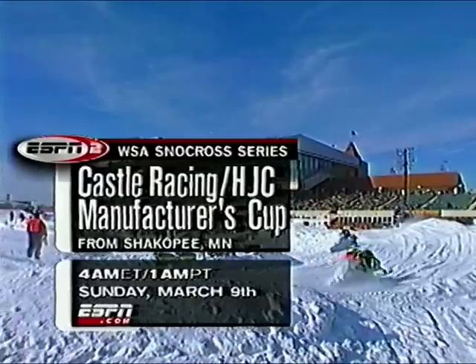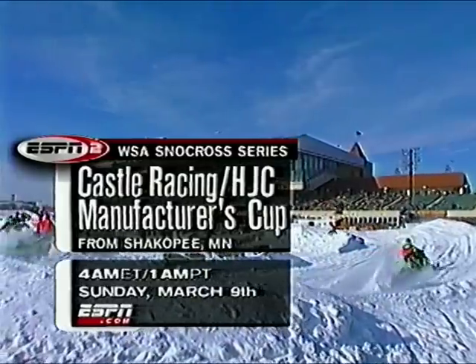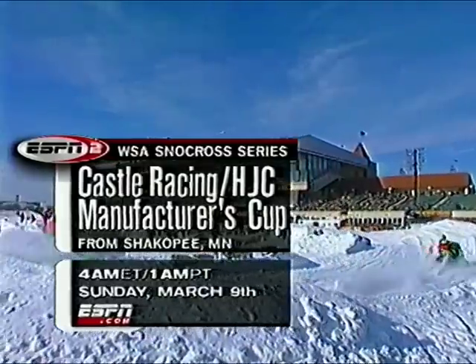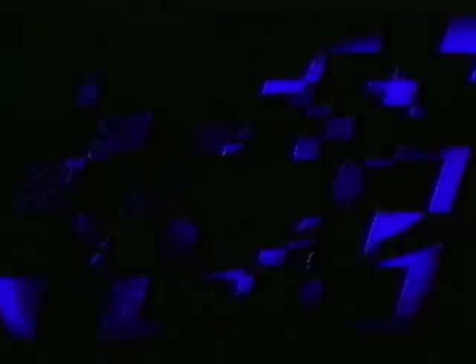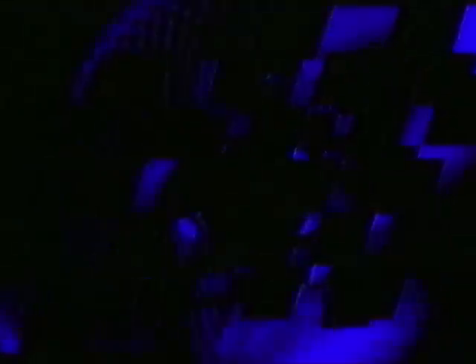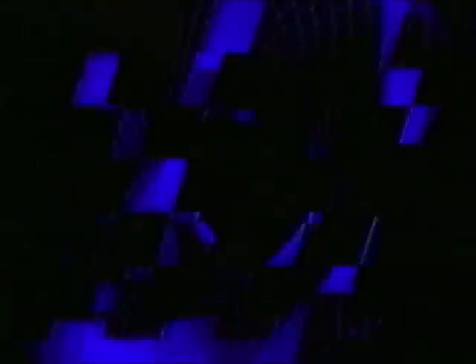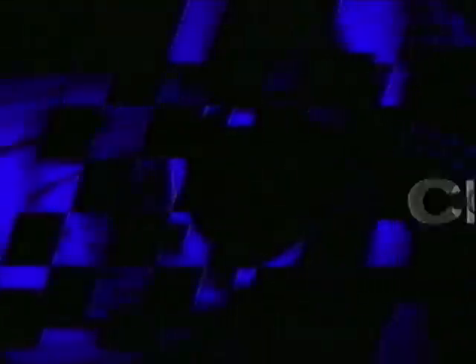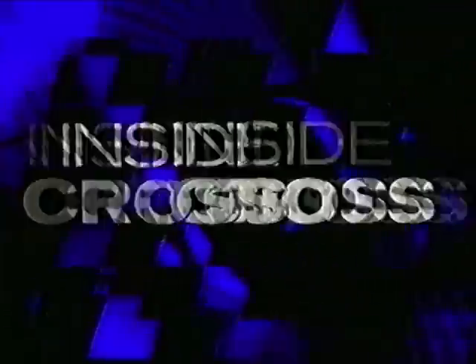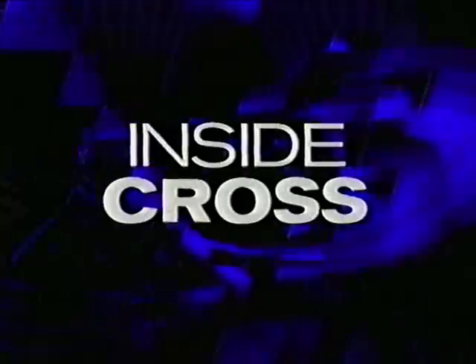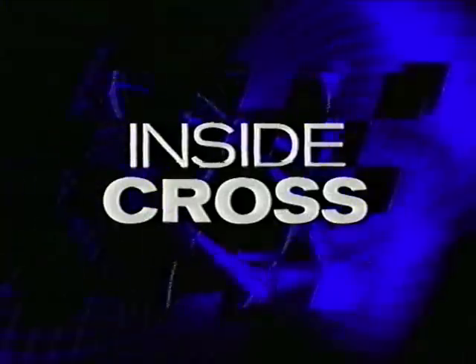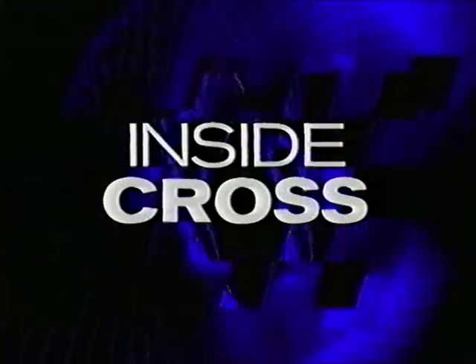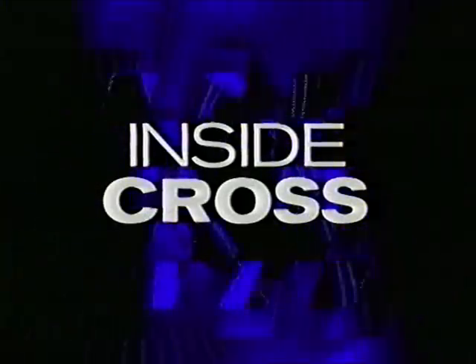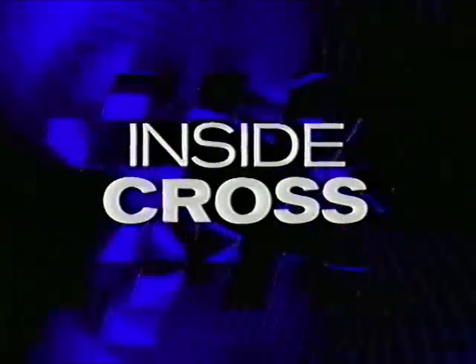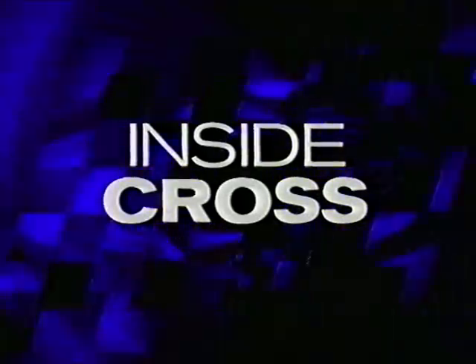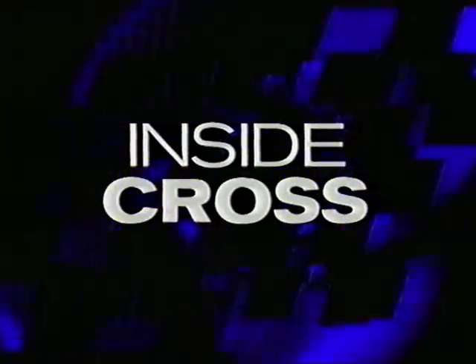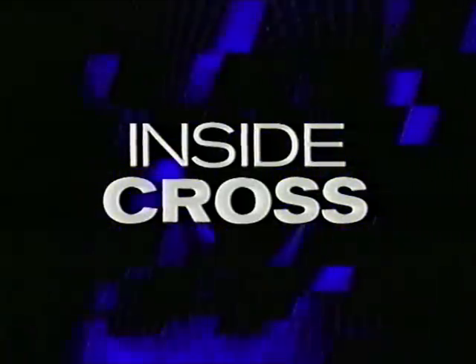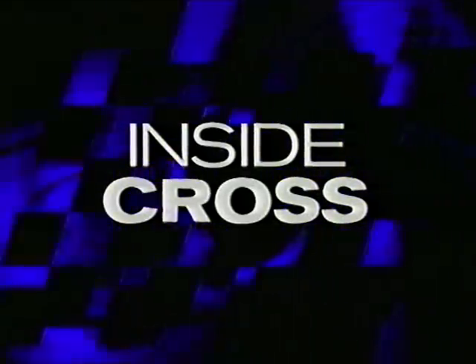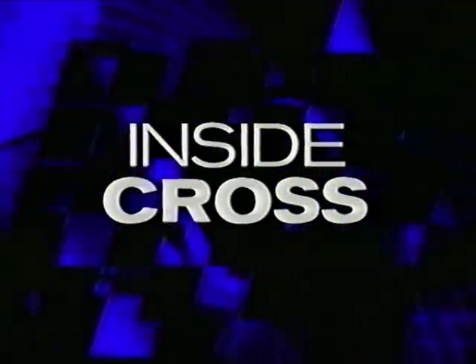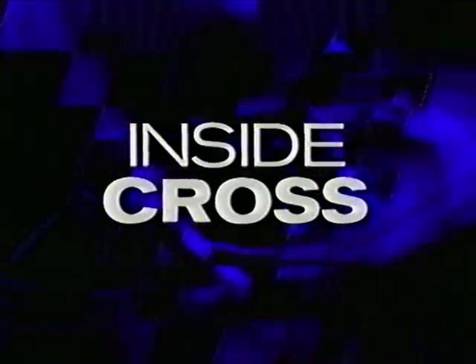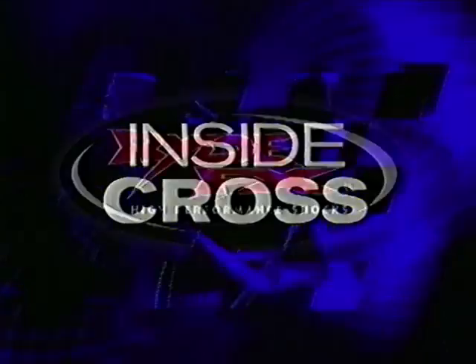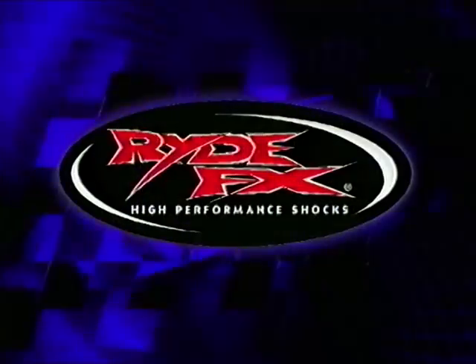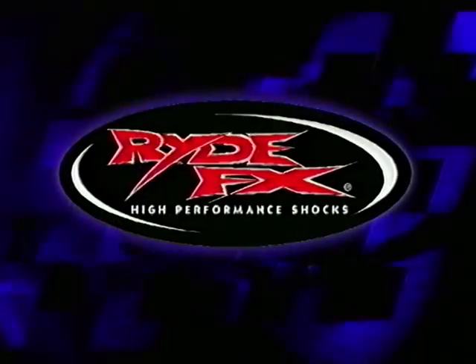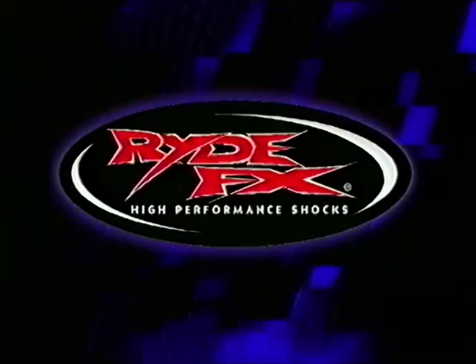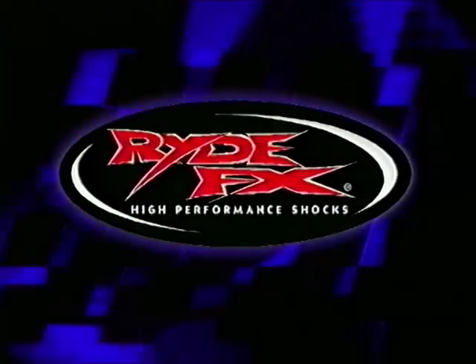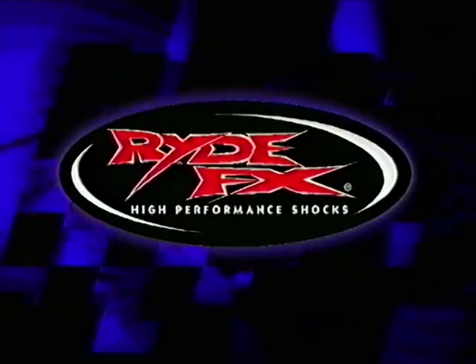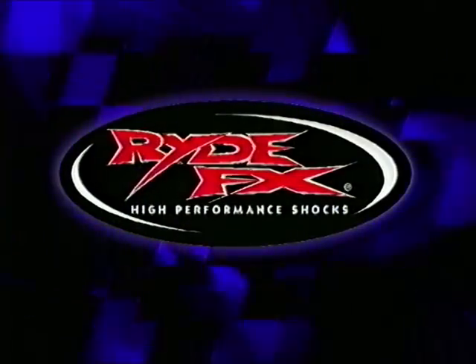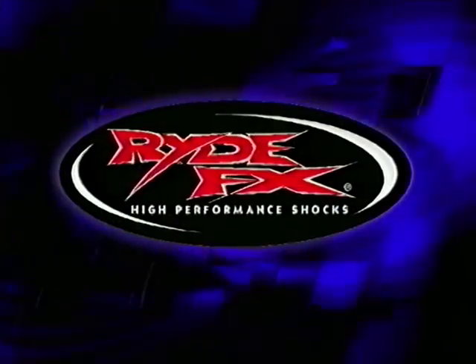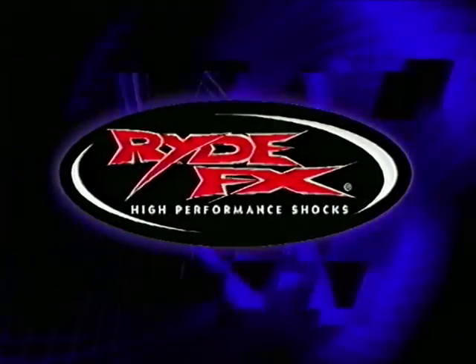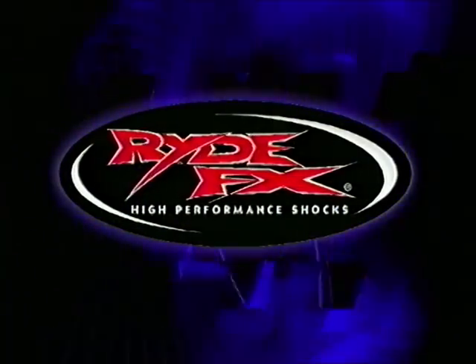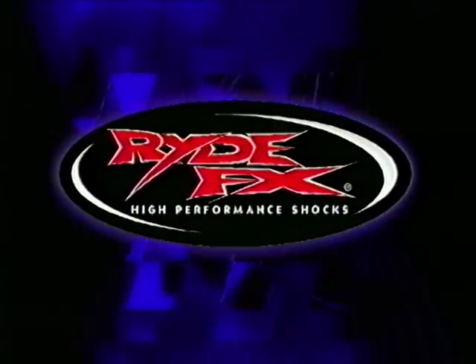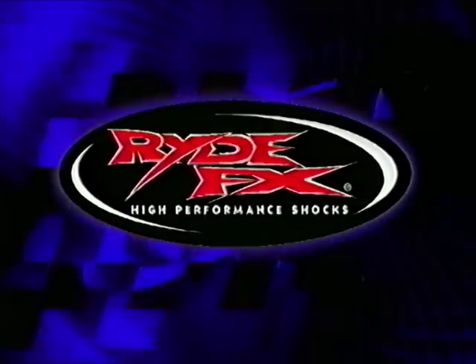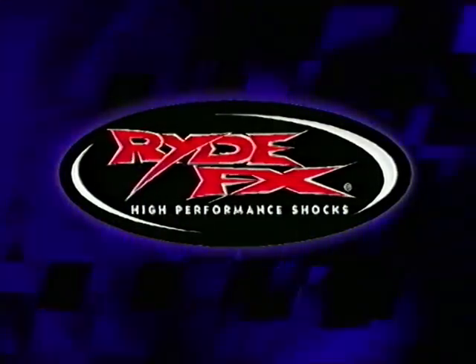Now let's go down to Greg Kramer for Inside Cross, brought to you by RideFX high-performance shocks. Here's Greg.